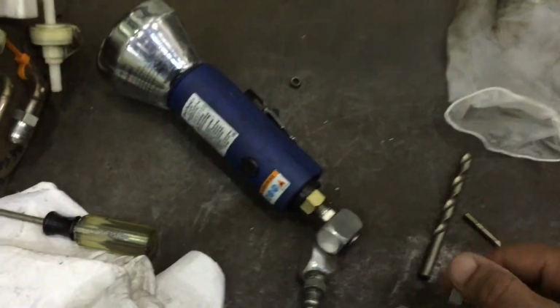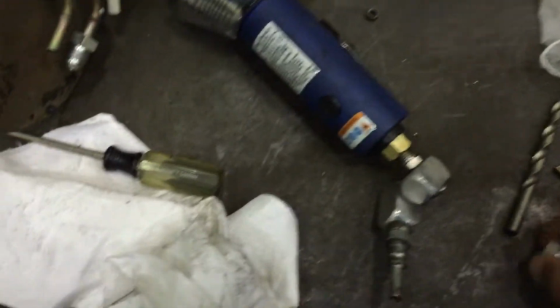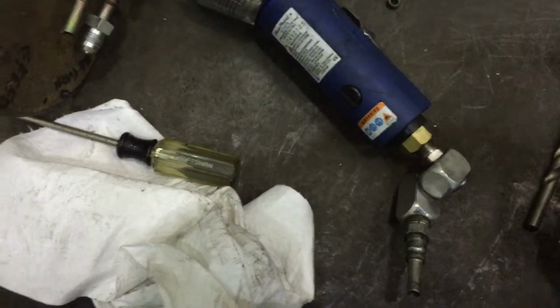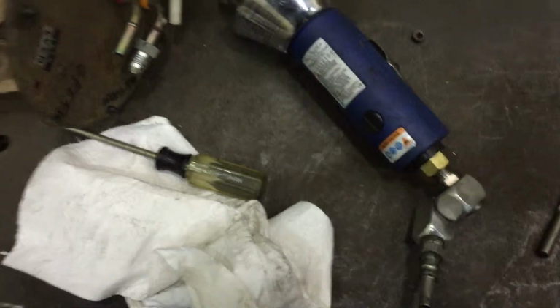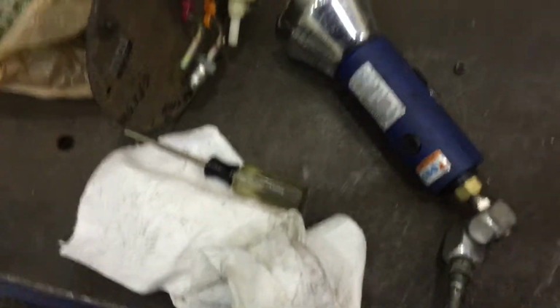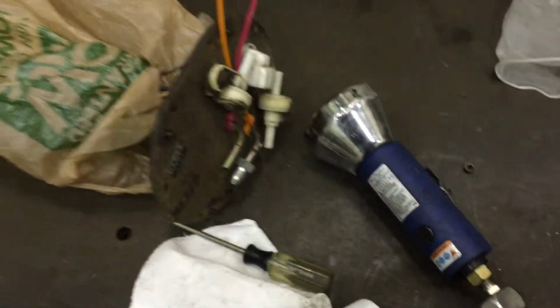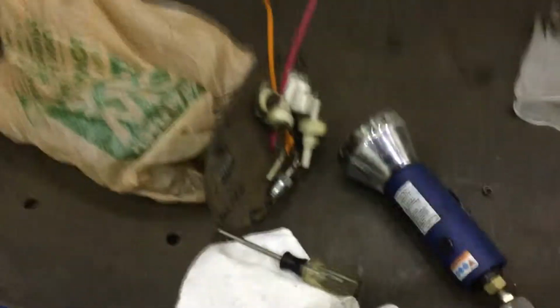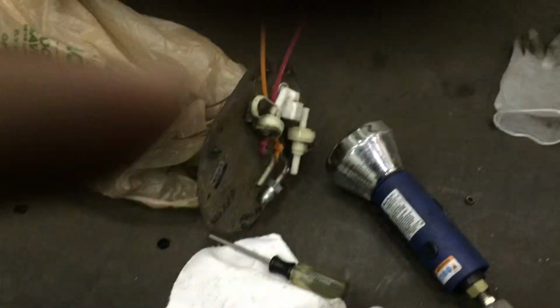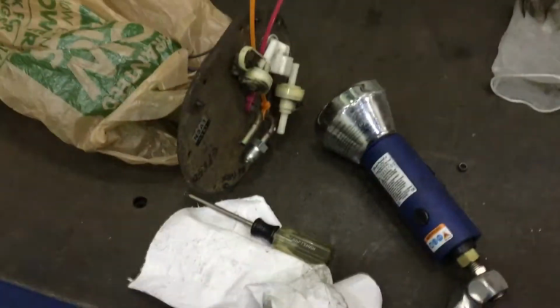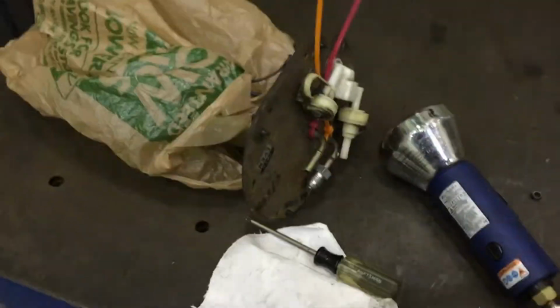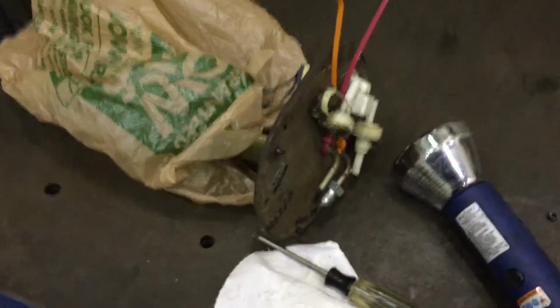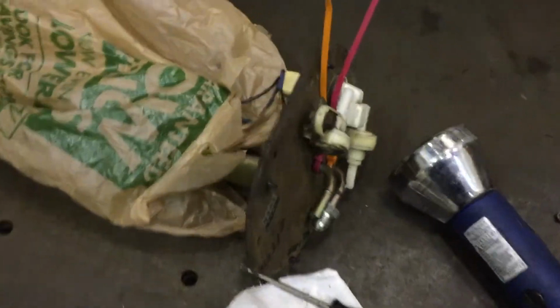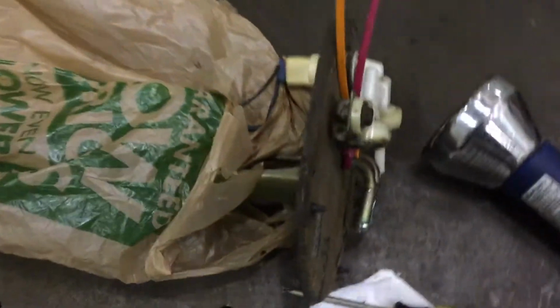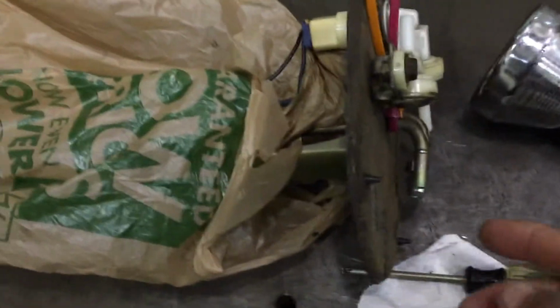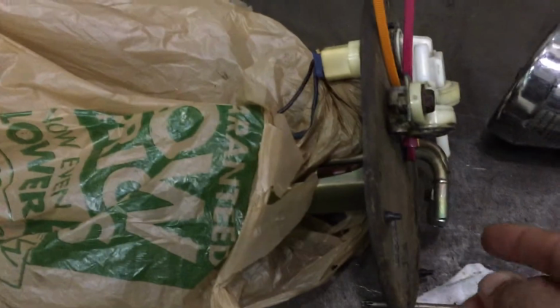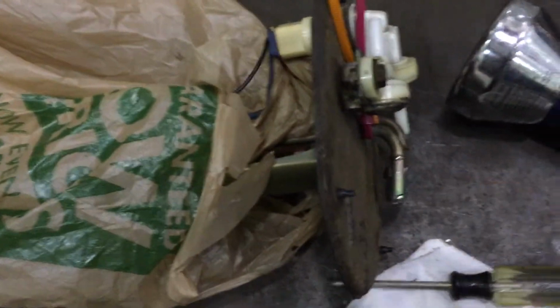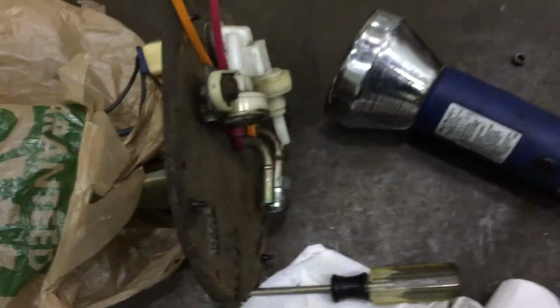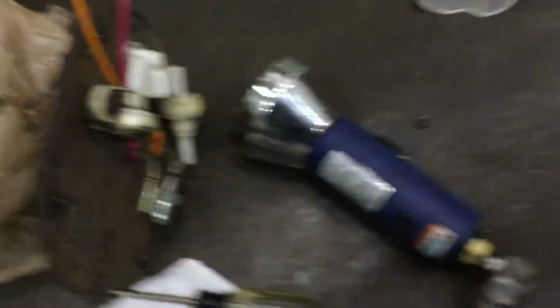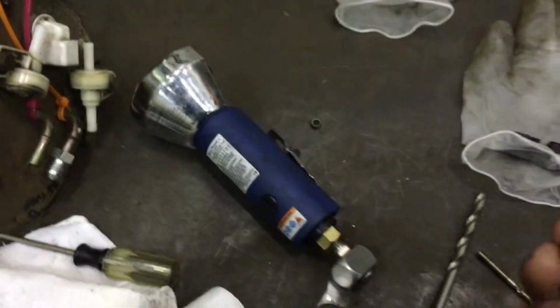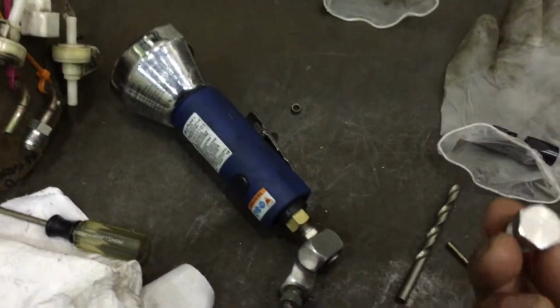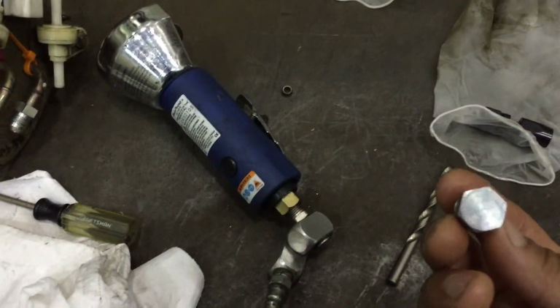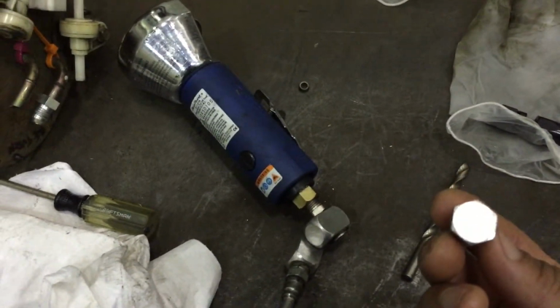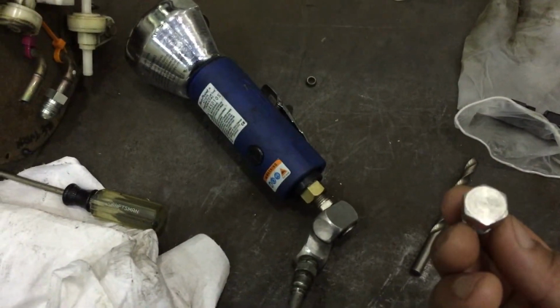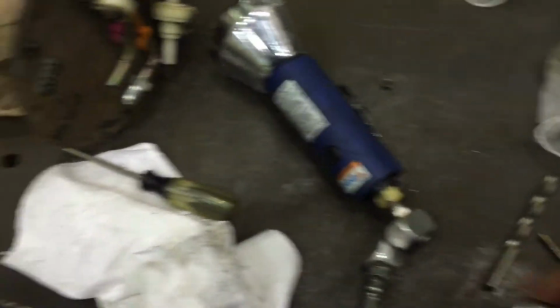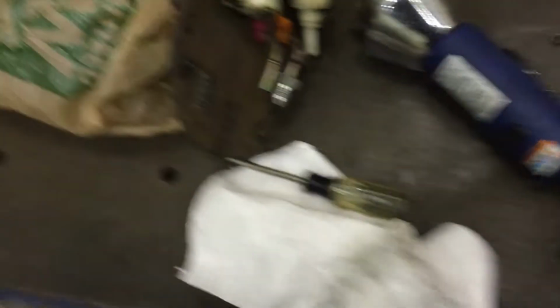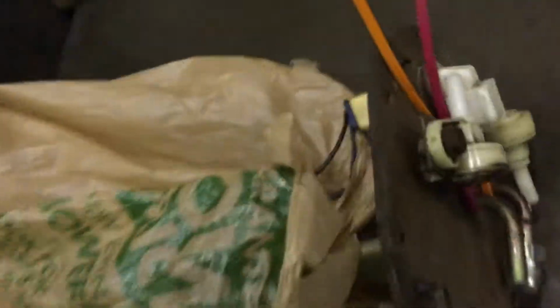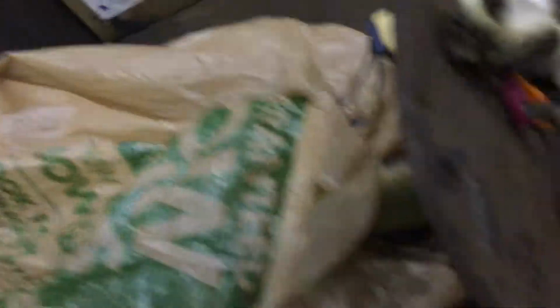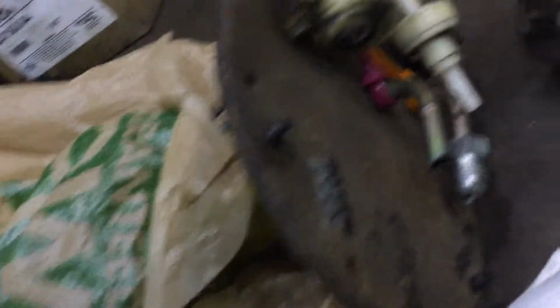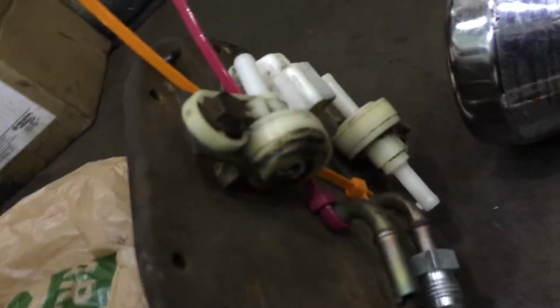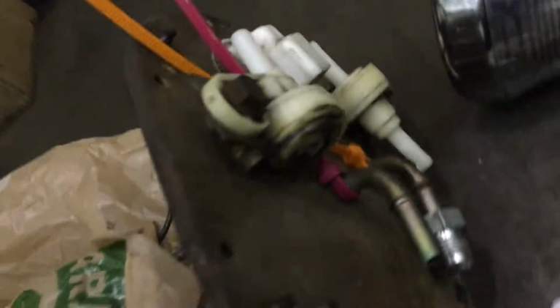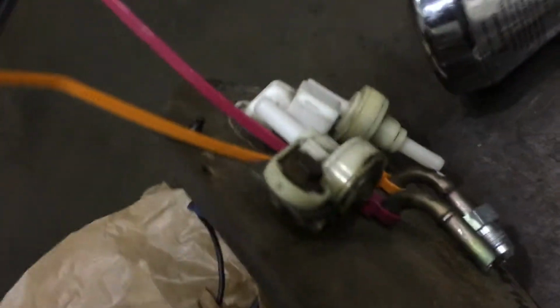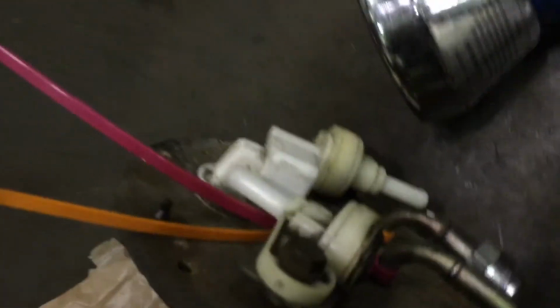I have a buddy of mine that's actually gonna help me out. I'm drilling holes to the back of this and I'm actually putting them on here.